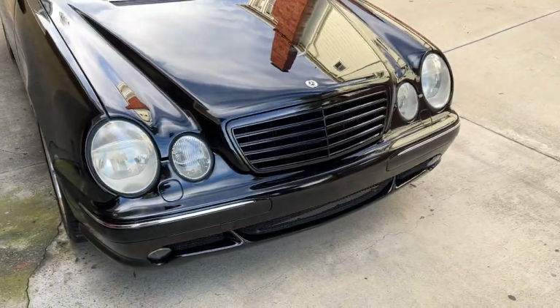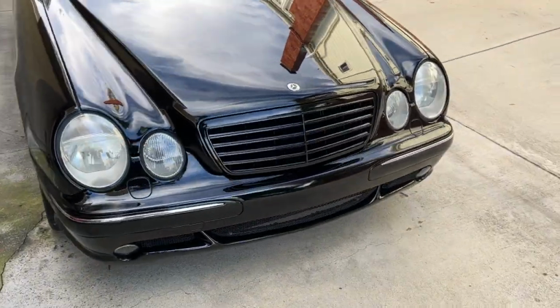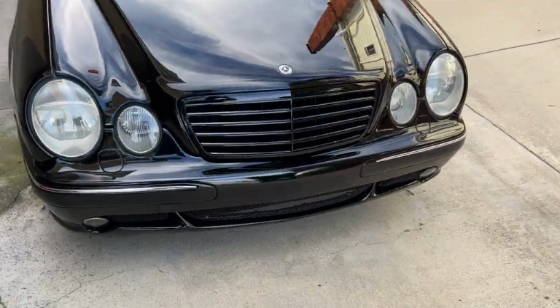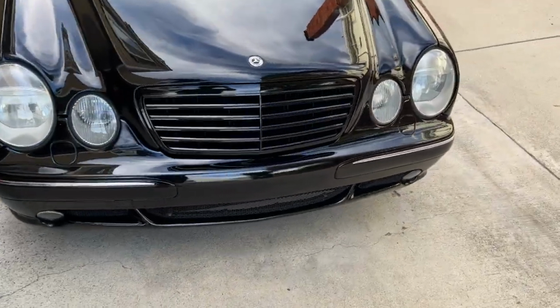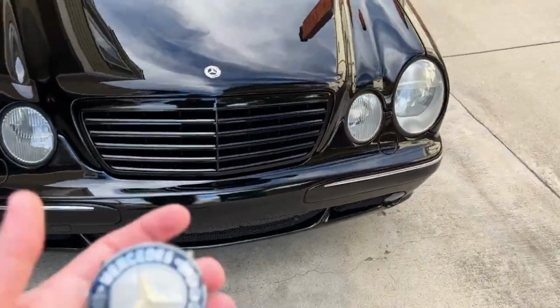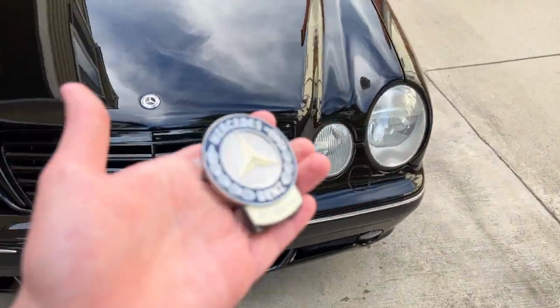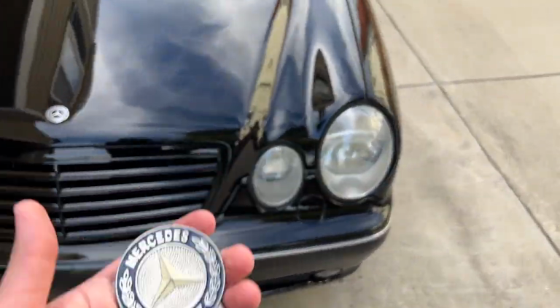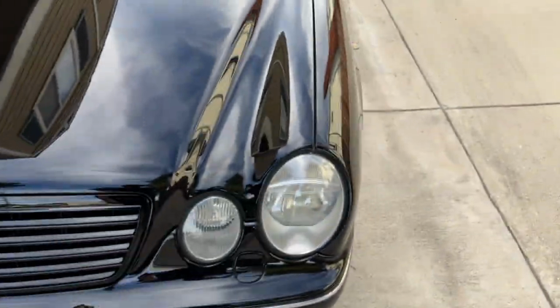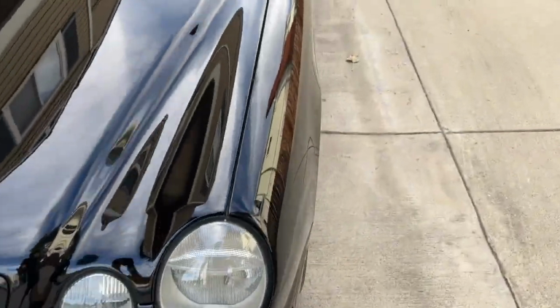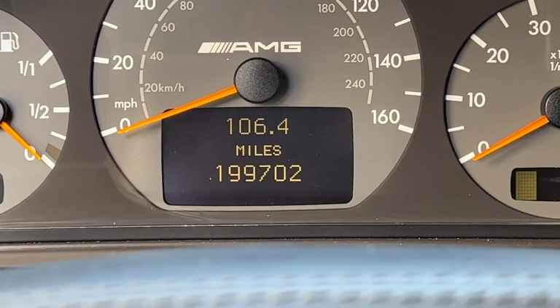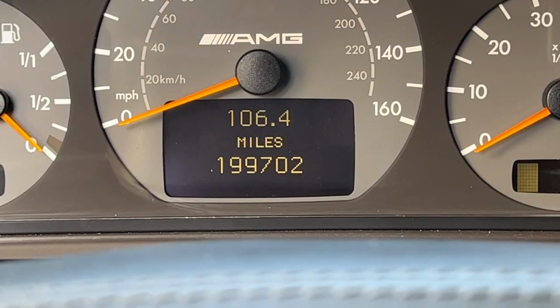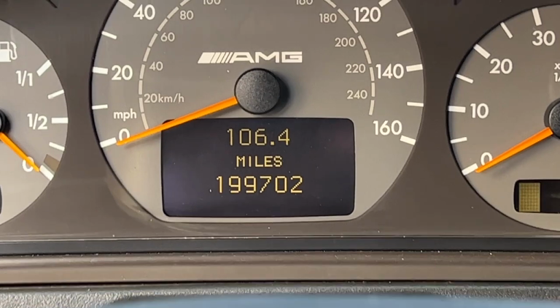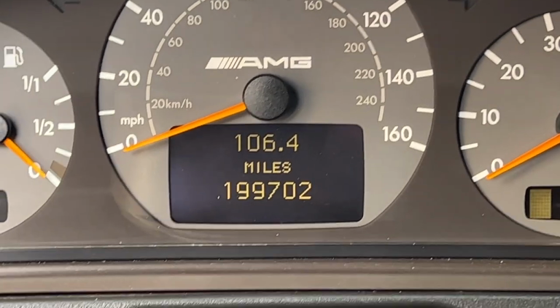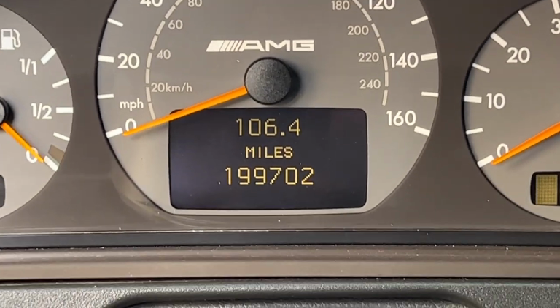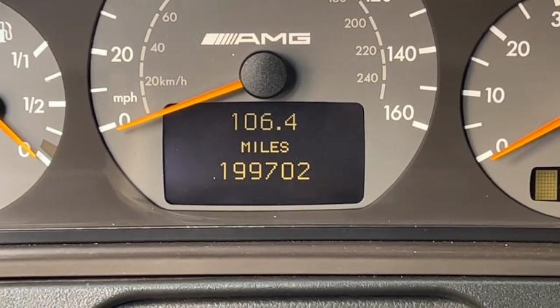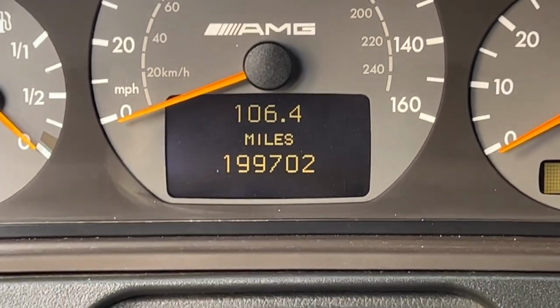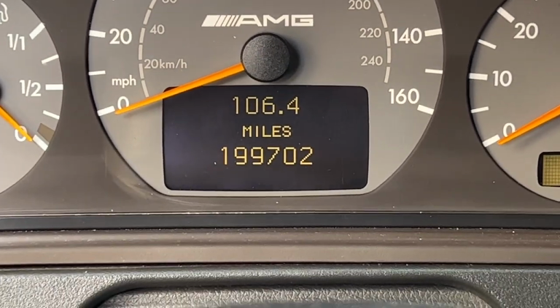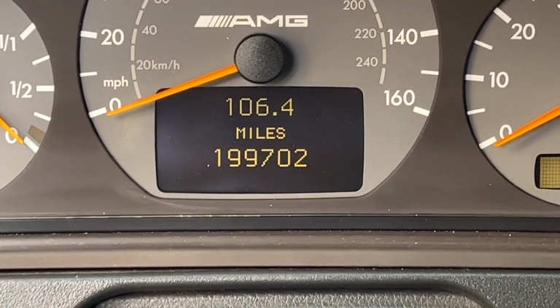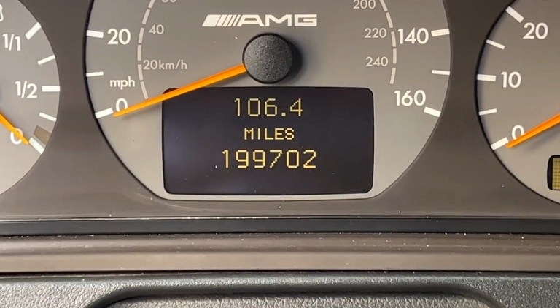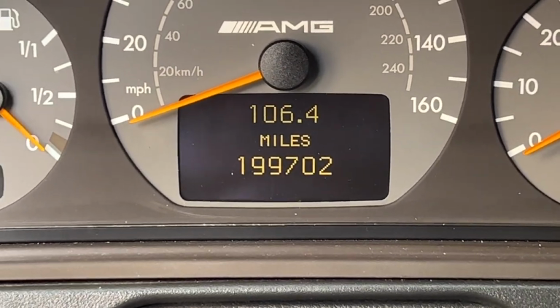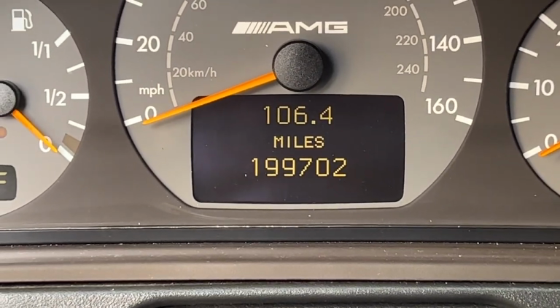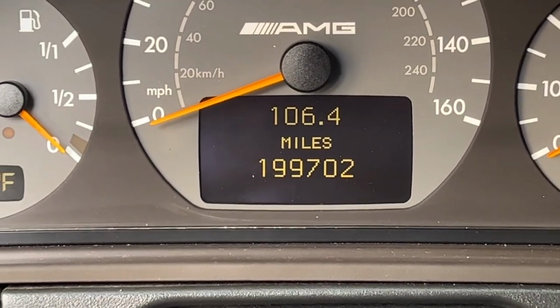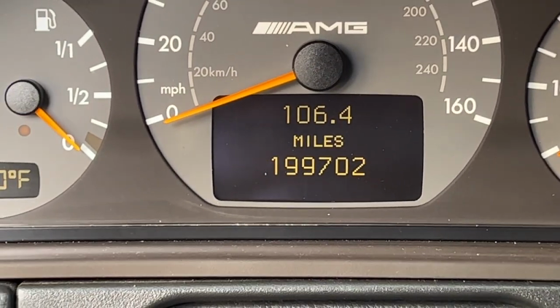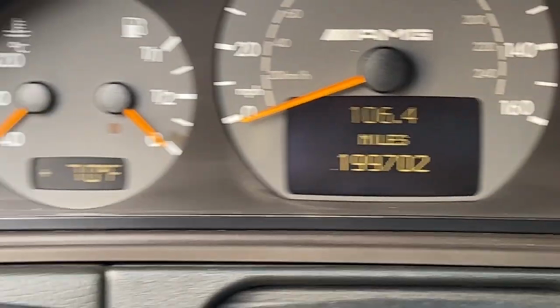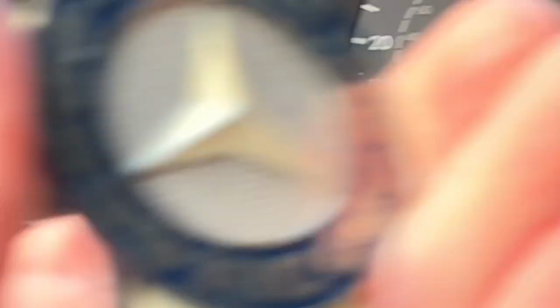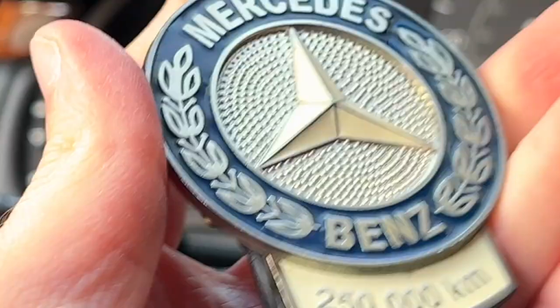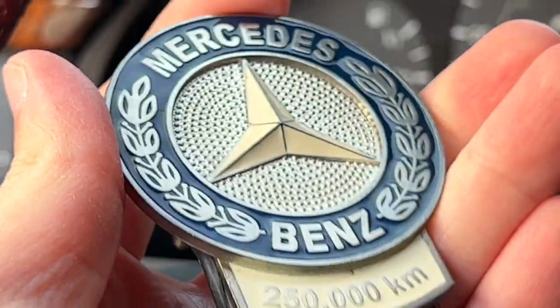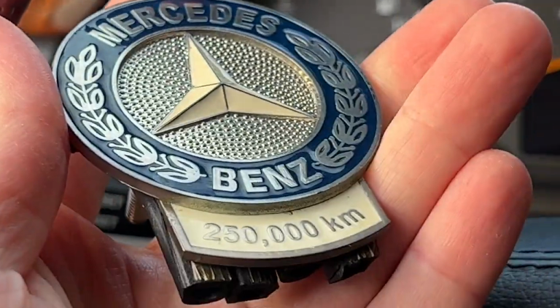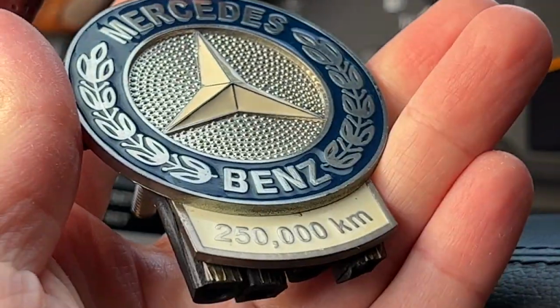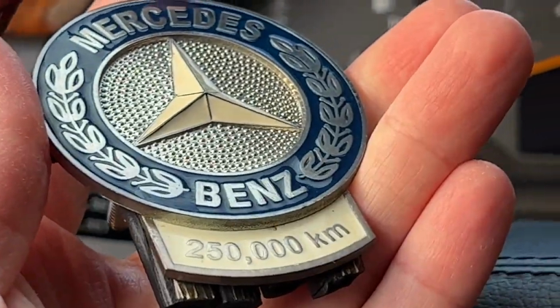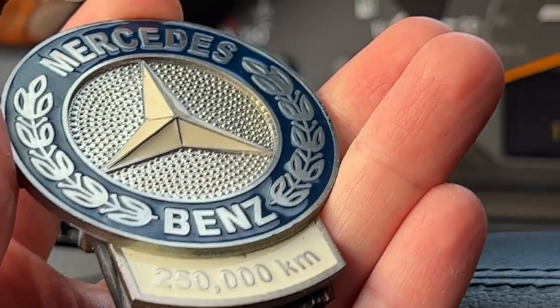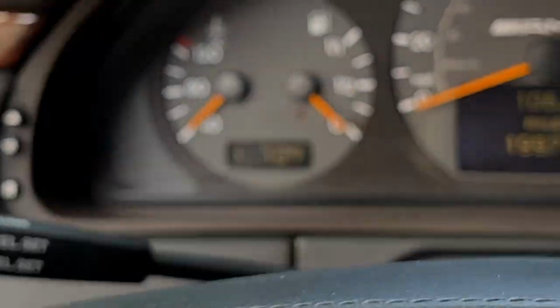This car currently has this badge because it is well past the 155,000 mile mark, which is 250,000 kilometers.